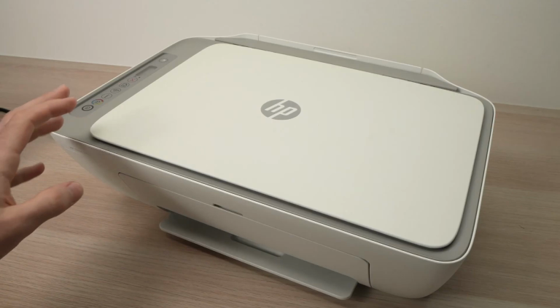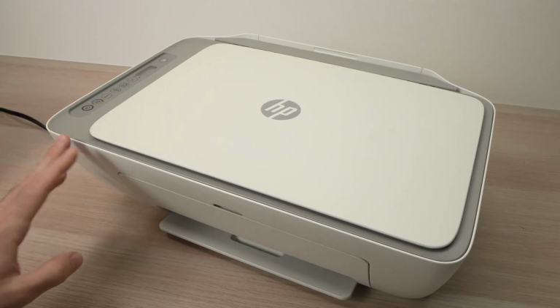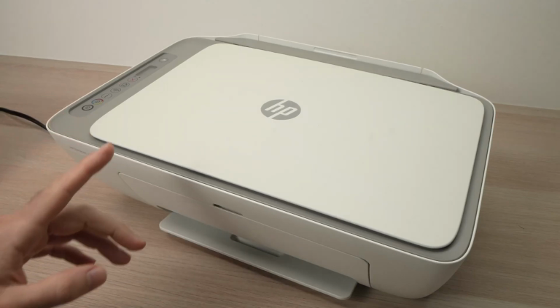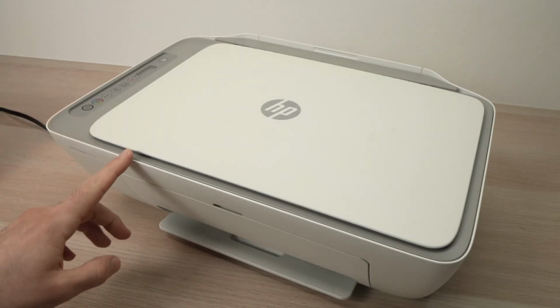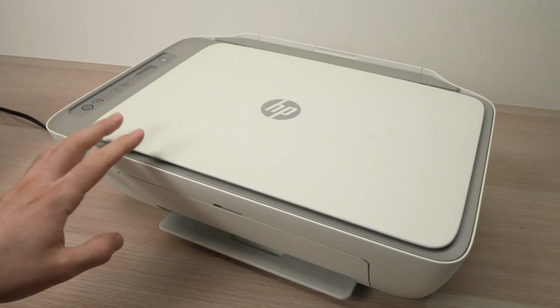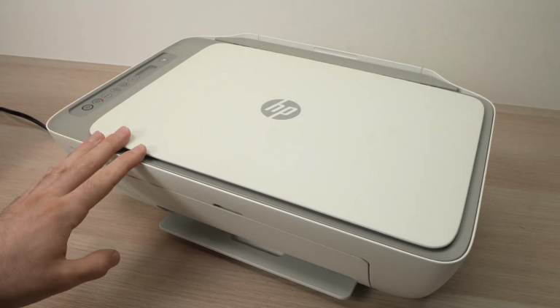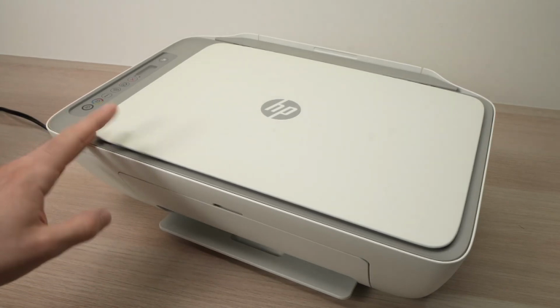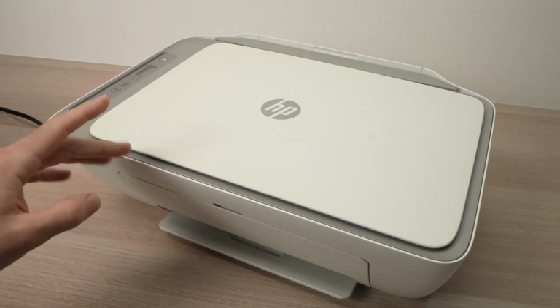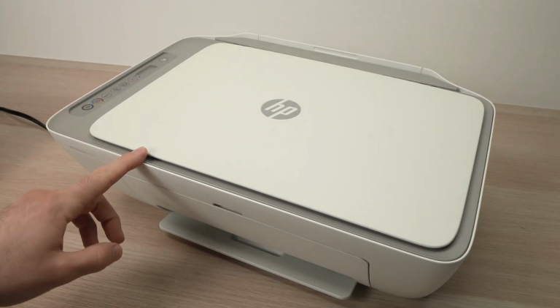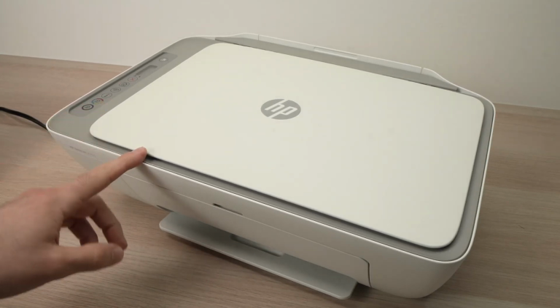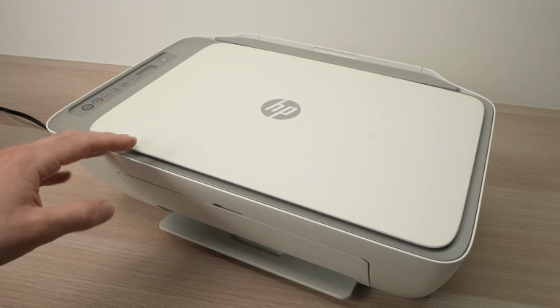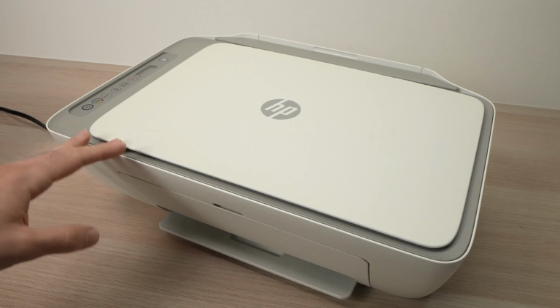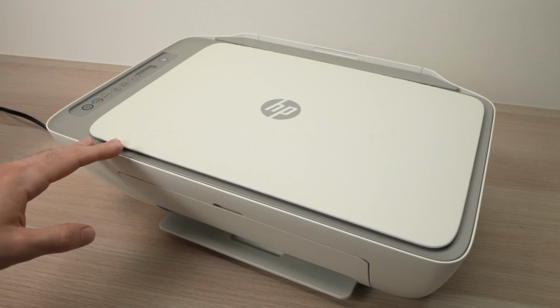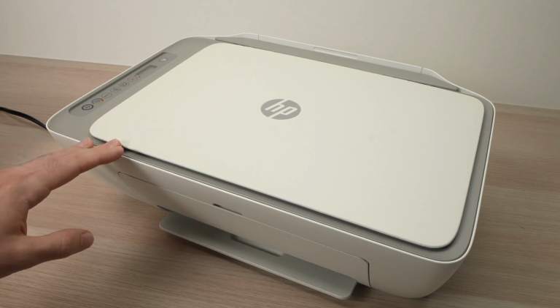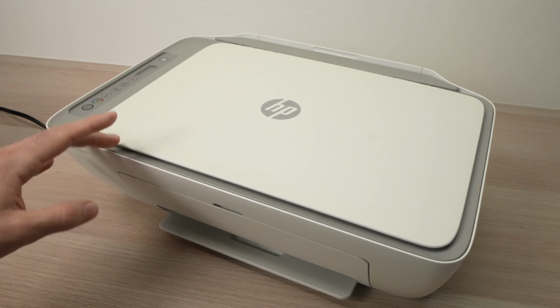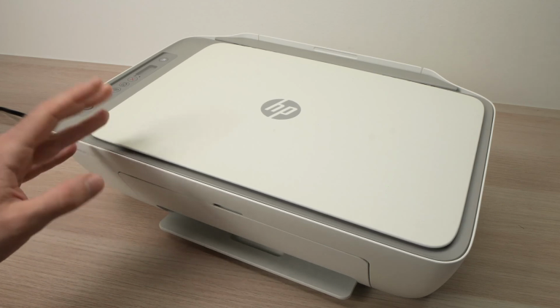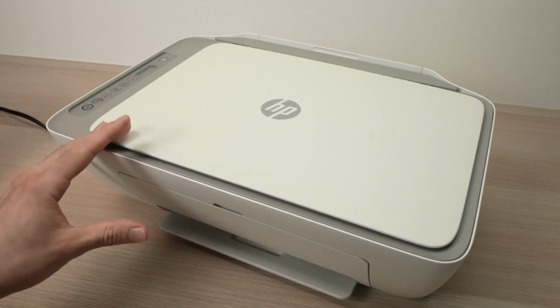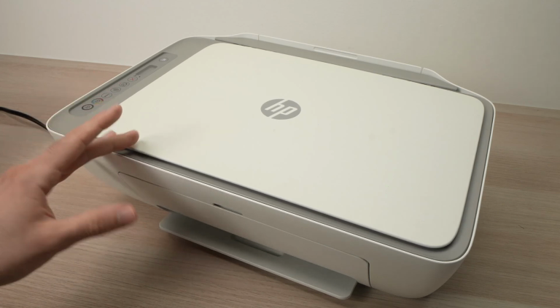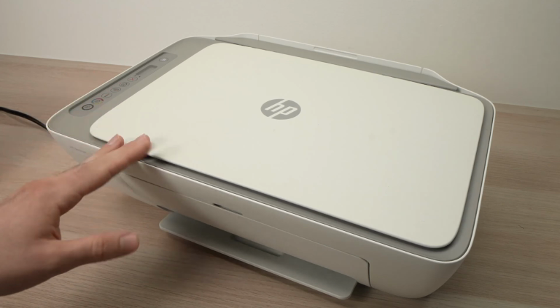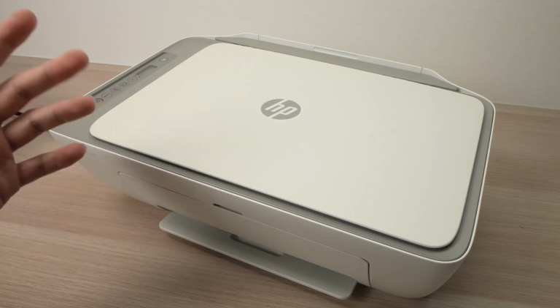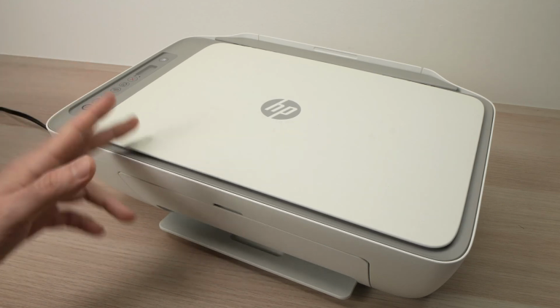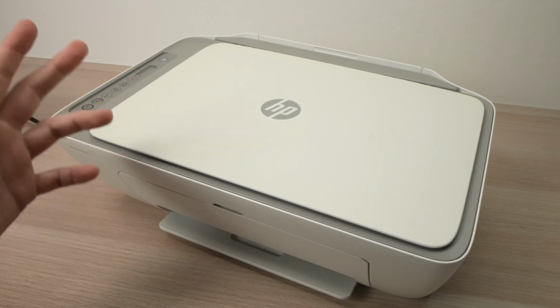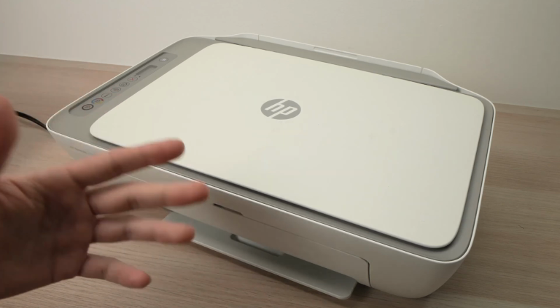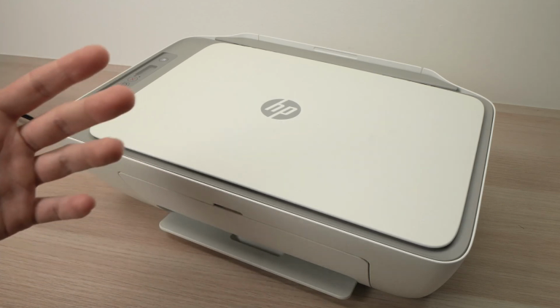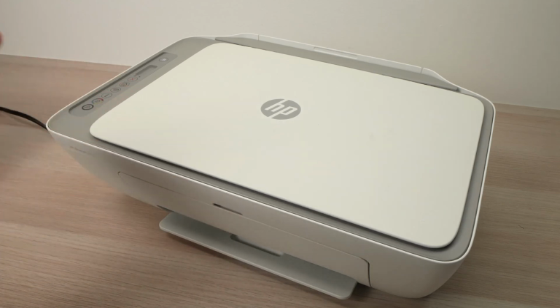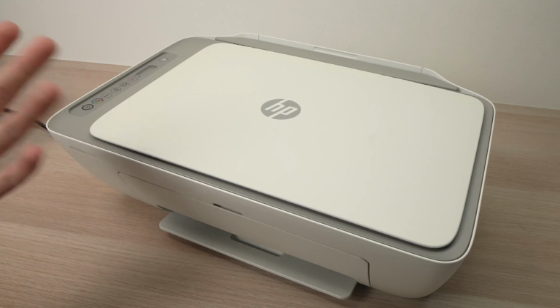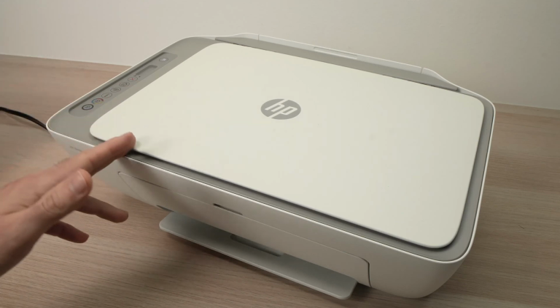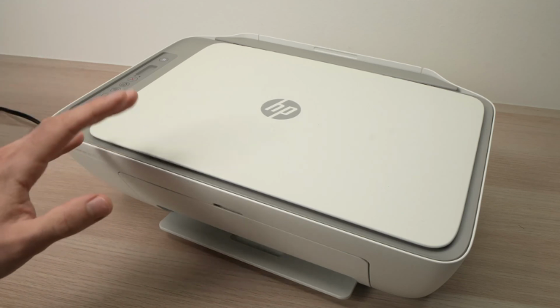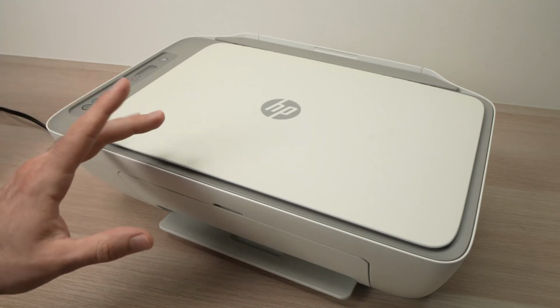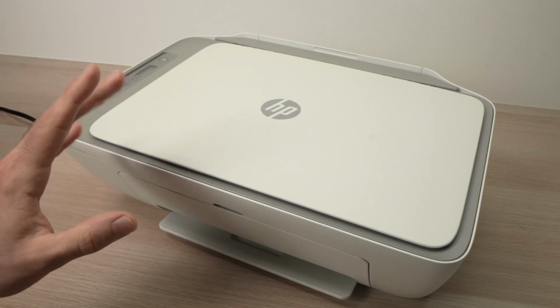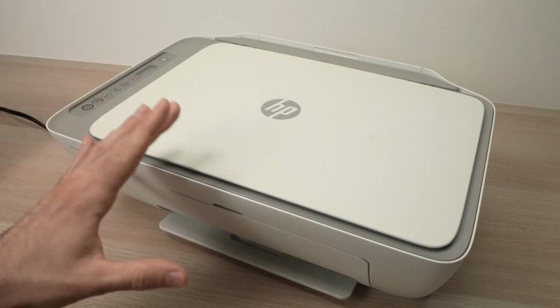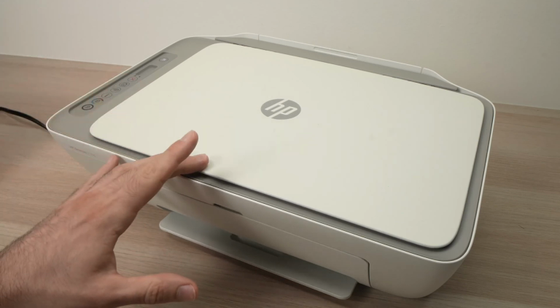In this video I'll show you how to install the ink cartridges inside of your HP 2700E, 2752E, and 2710E.